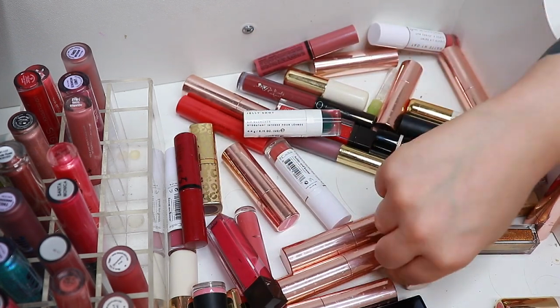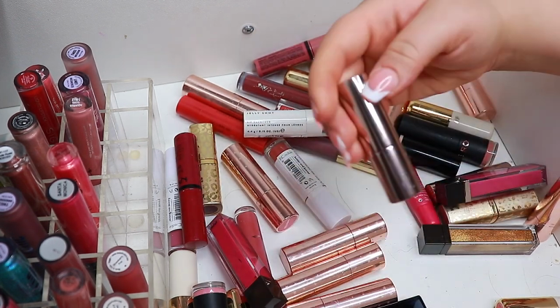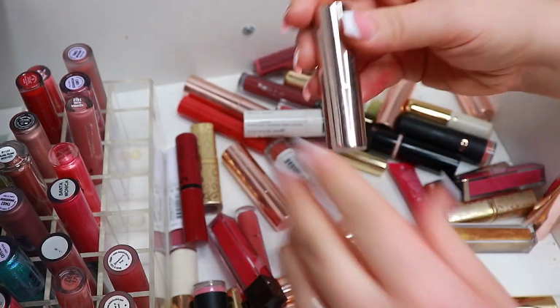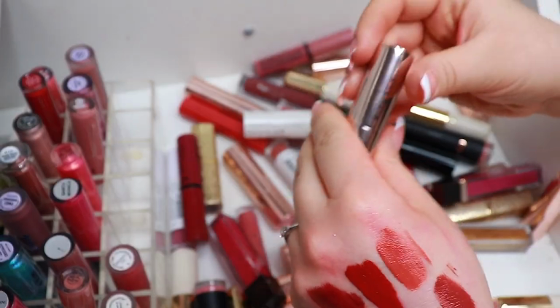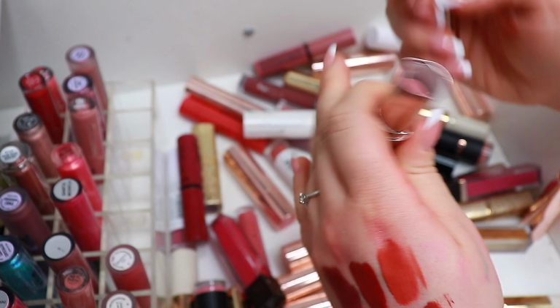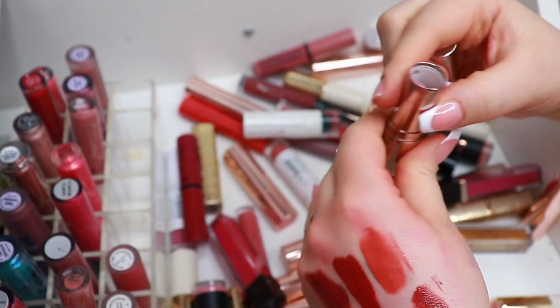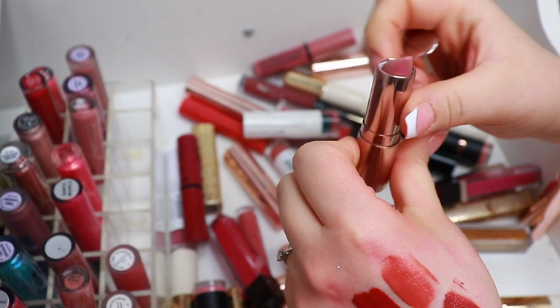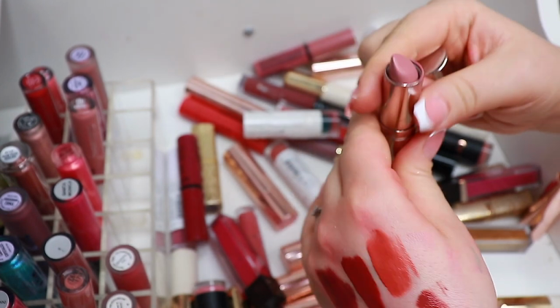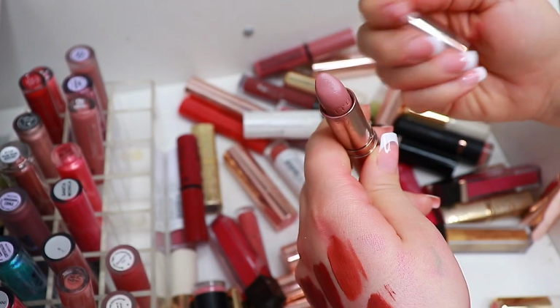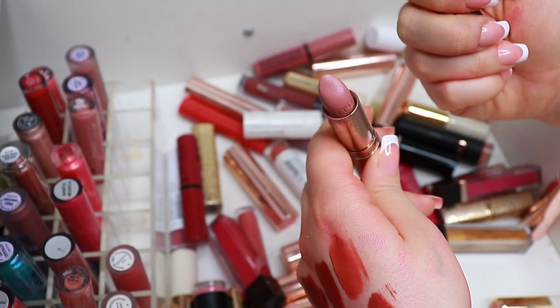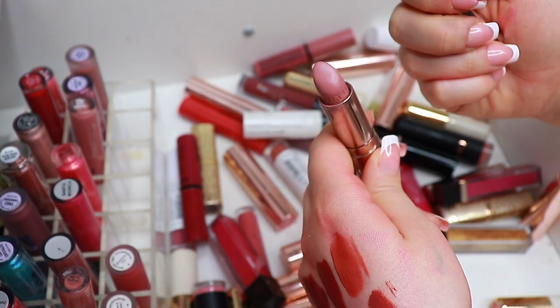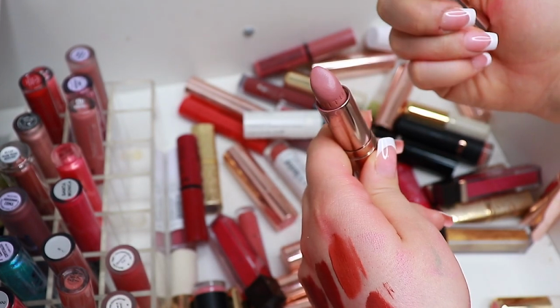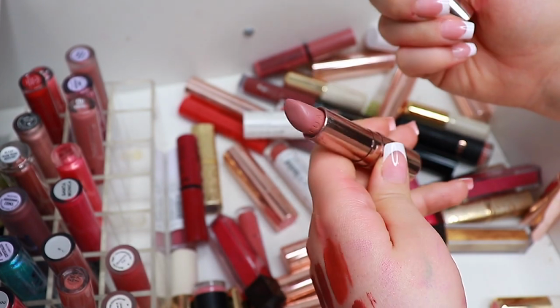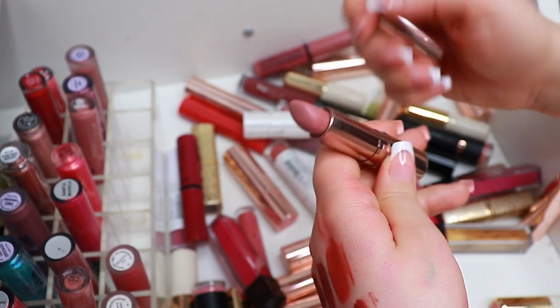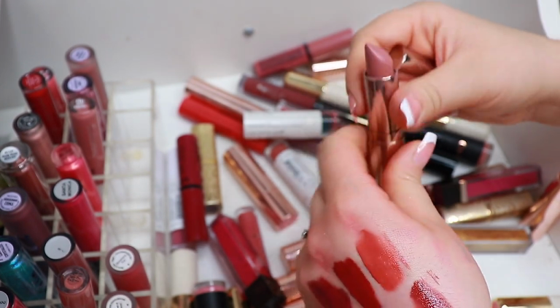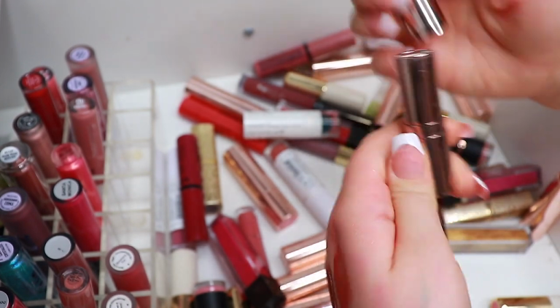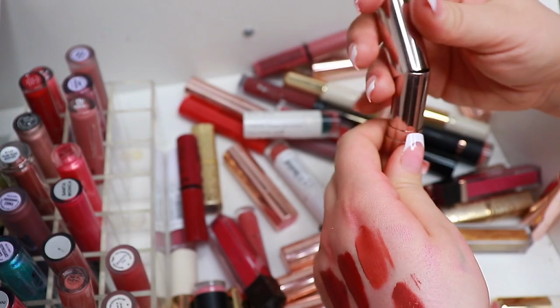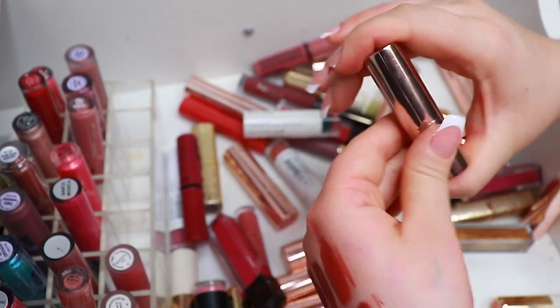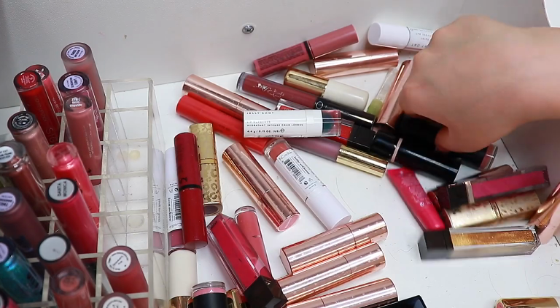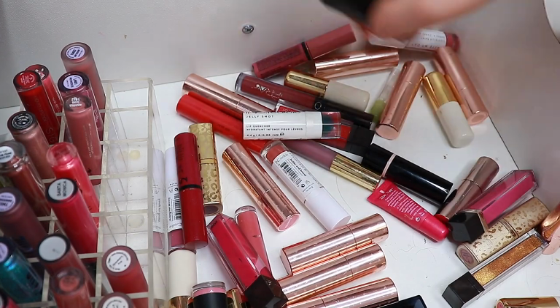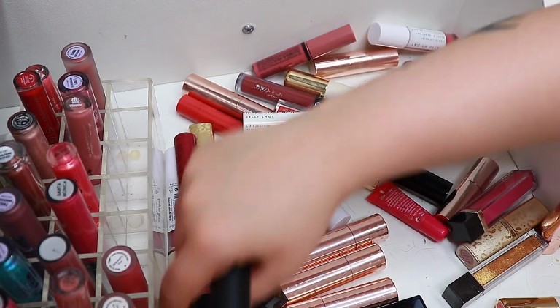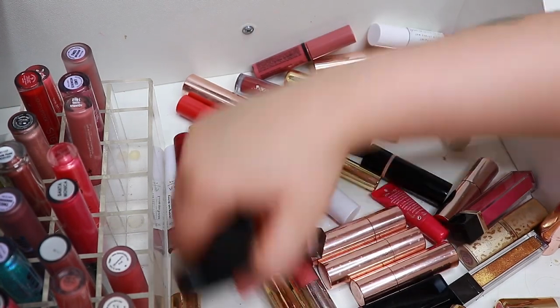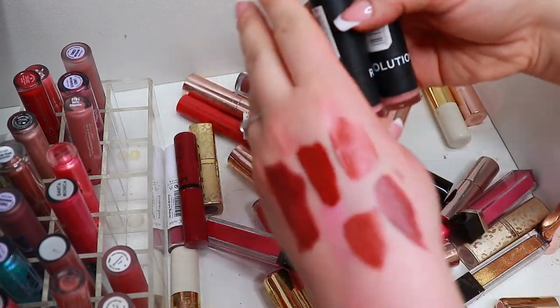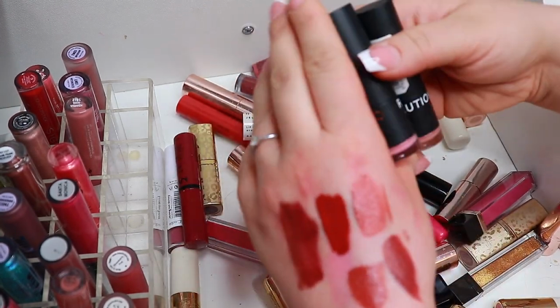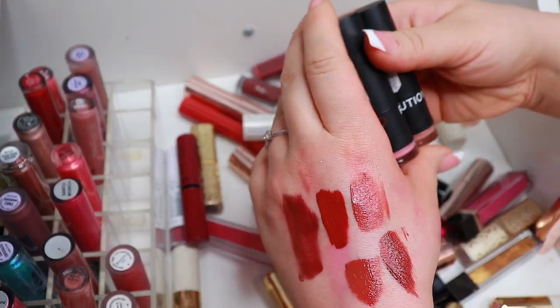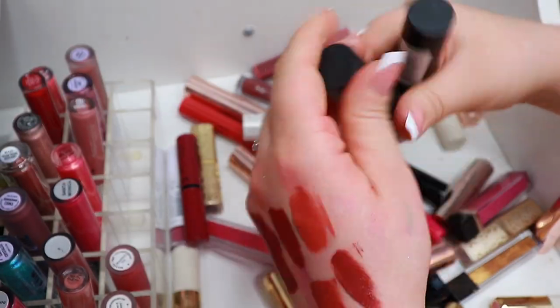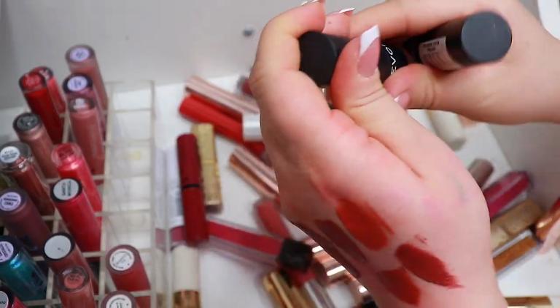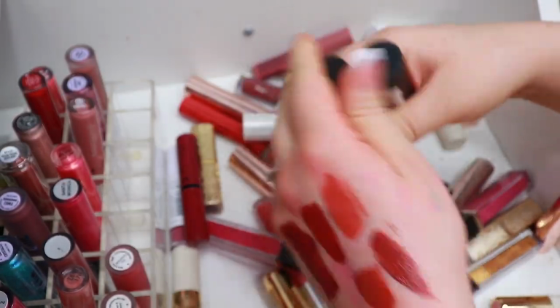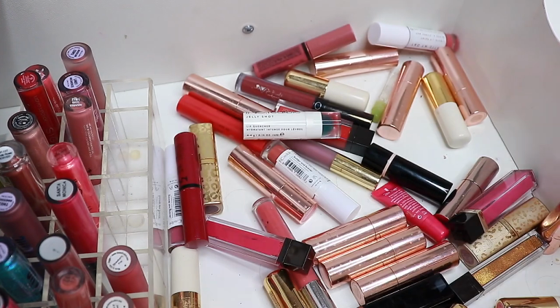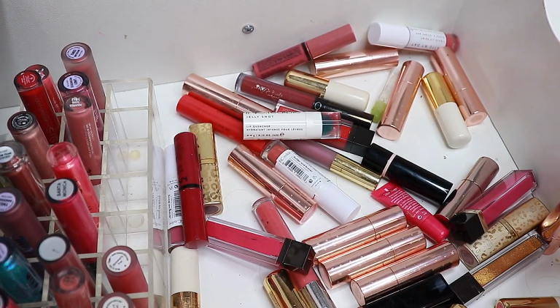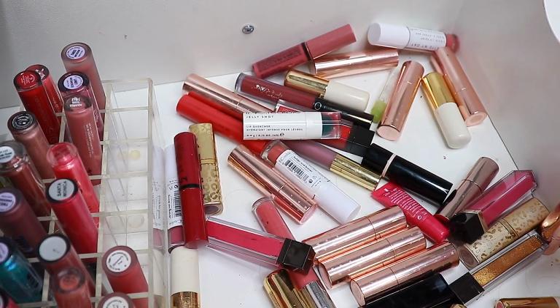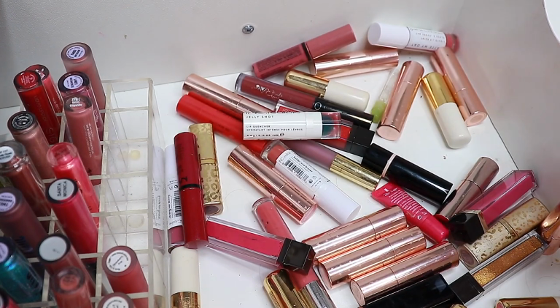This is from Rituals — that's actually really pretty. Keep. Okay, let's take Makeup Revolution — I think I'm going to declutter both of these because I don't love the formula.